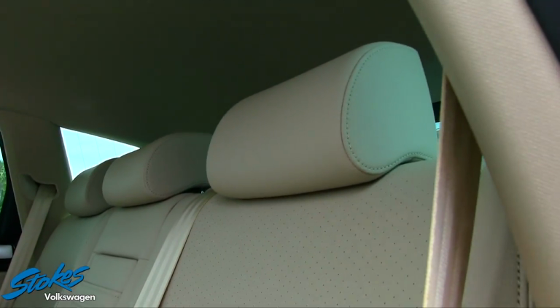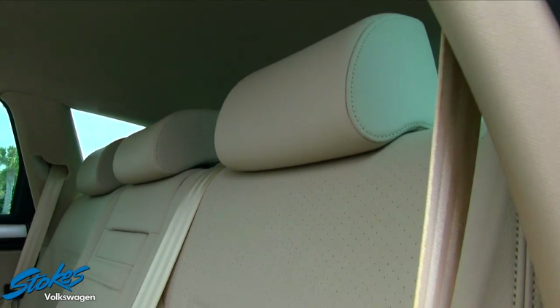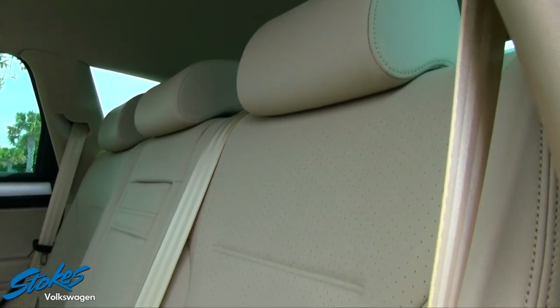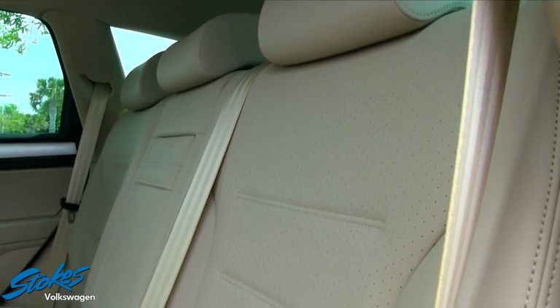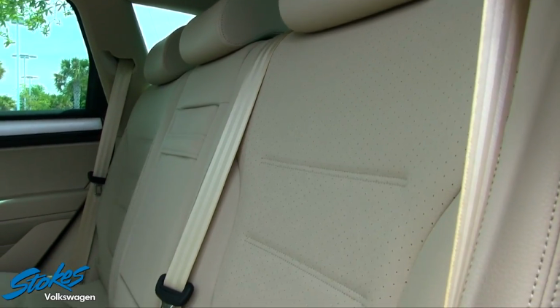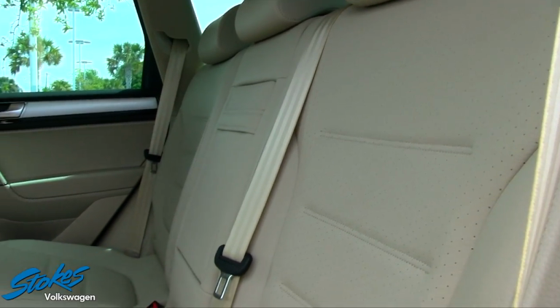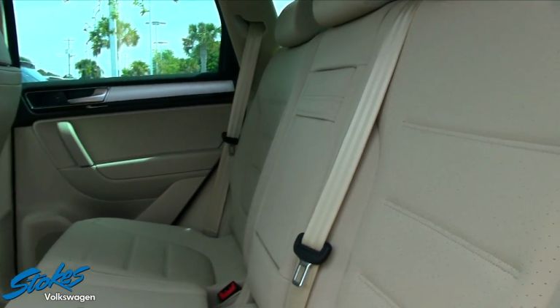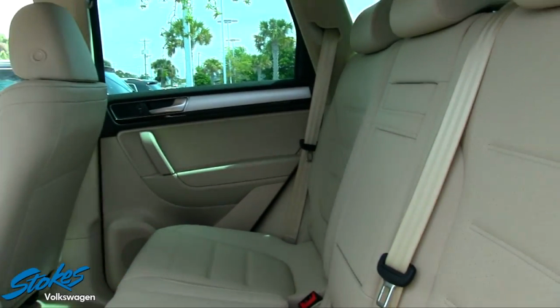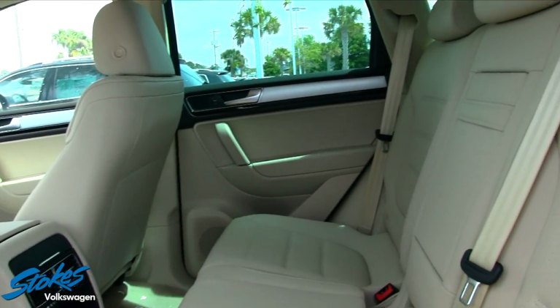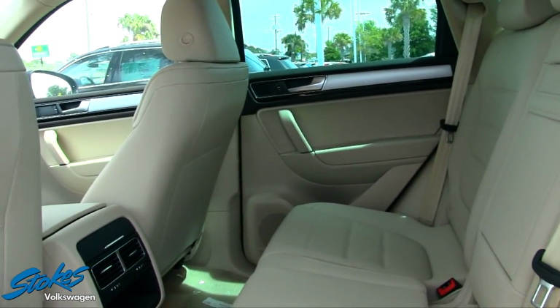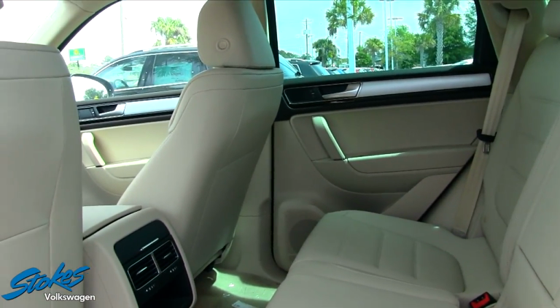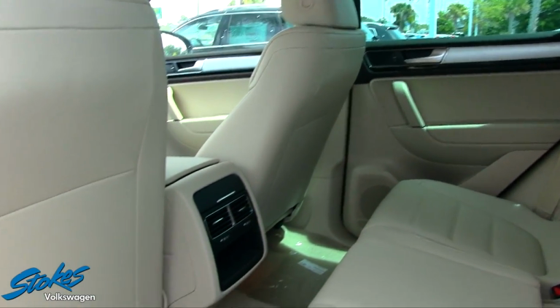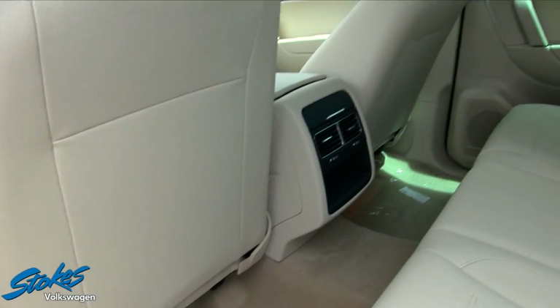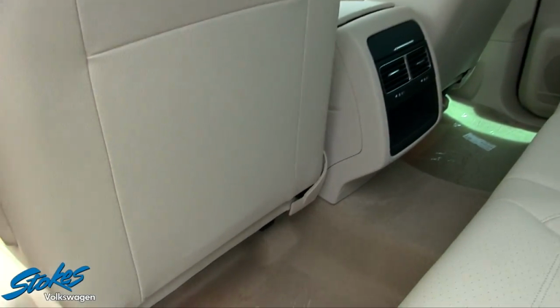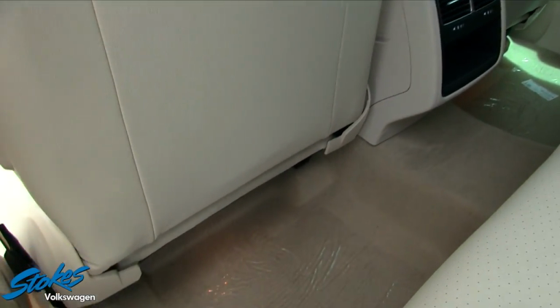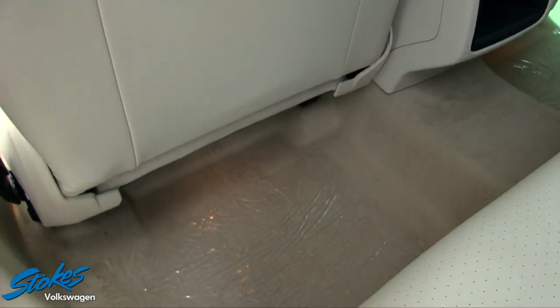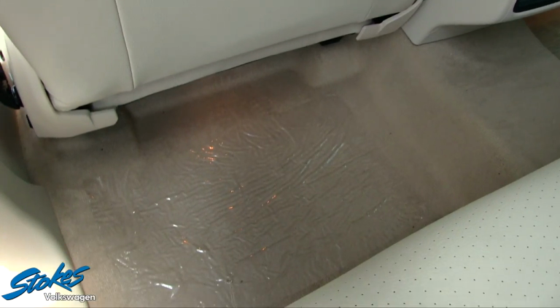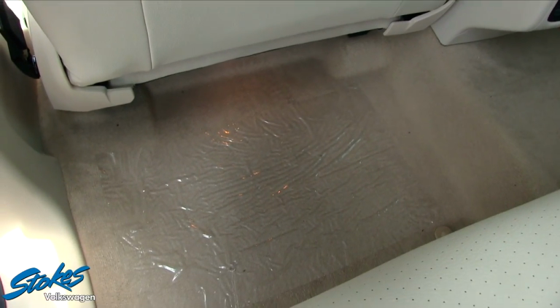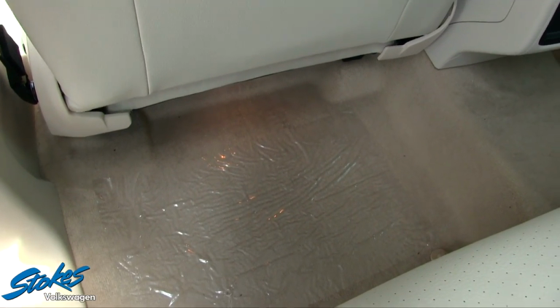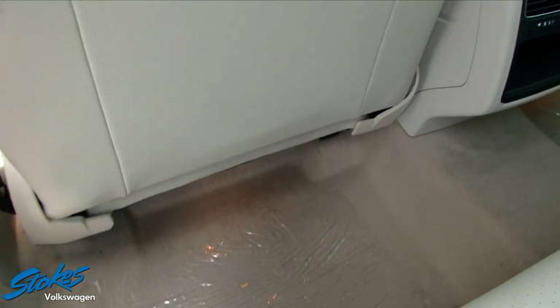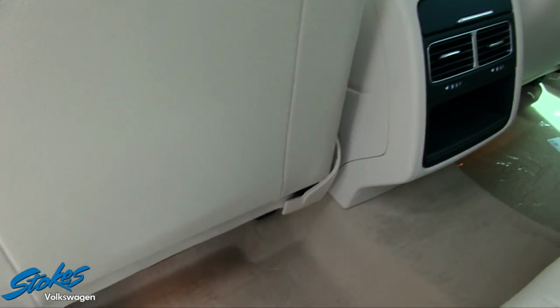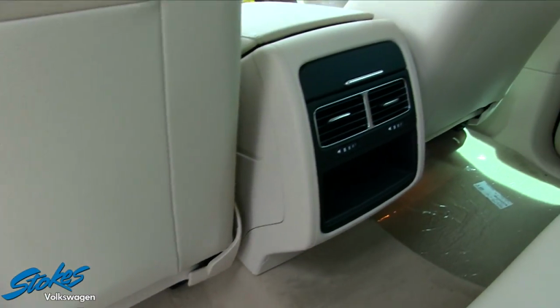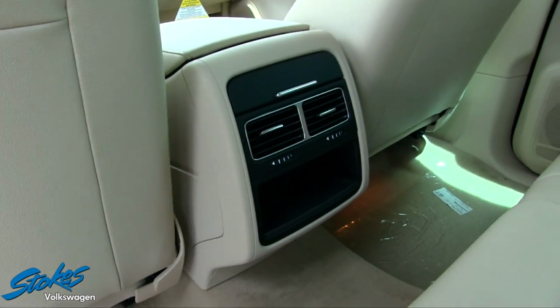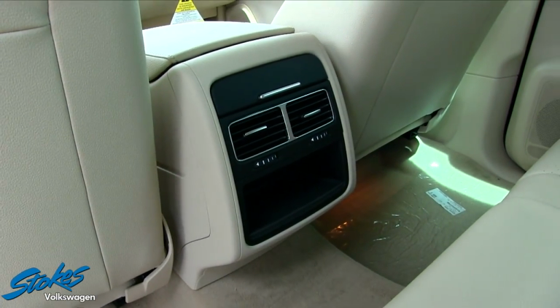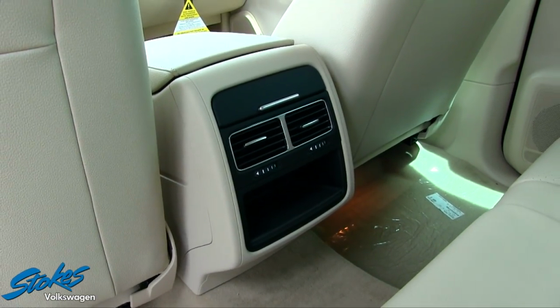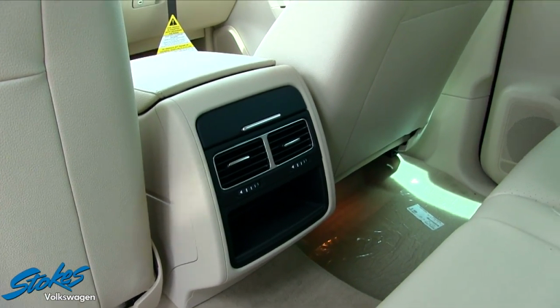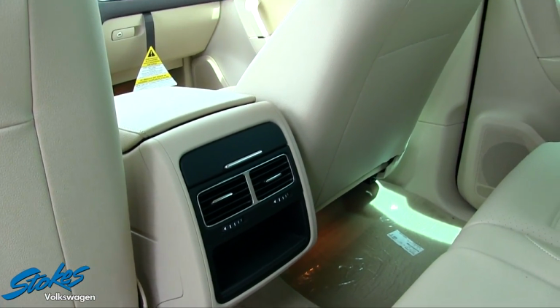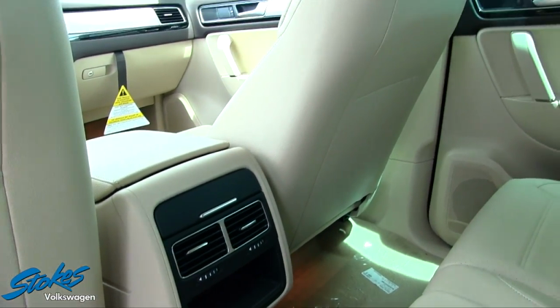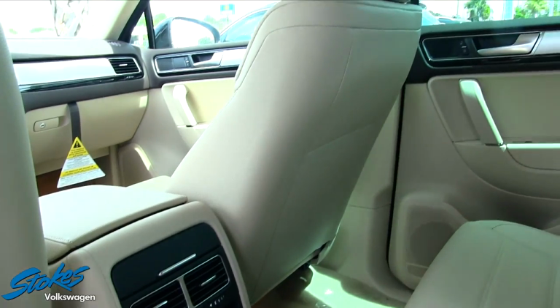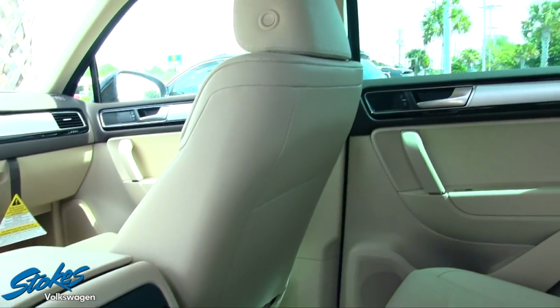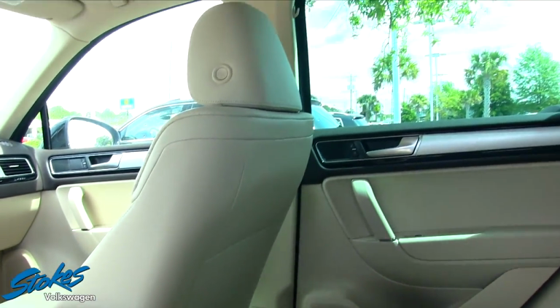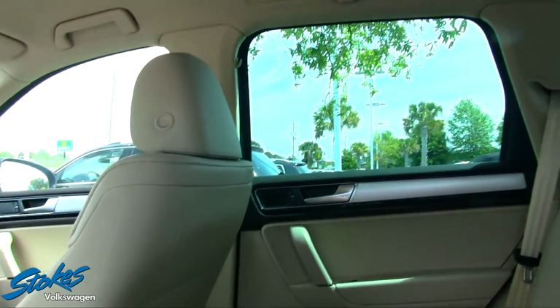The back seats look comfortable and there's lots of rear space for passengers. Look at all that leg room. There's also rear air in the back as well to keep the kids and friends nice and cool, or warm in the winter.